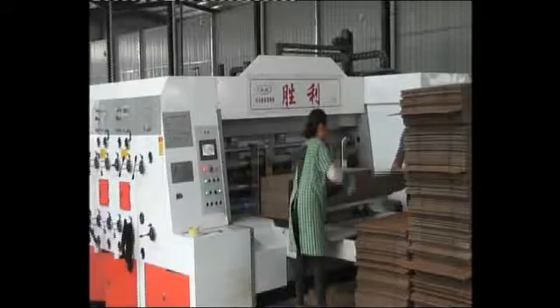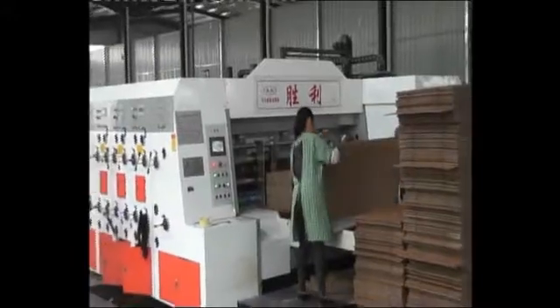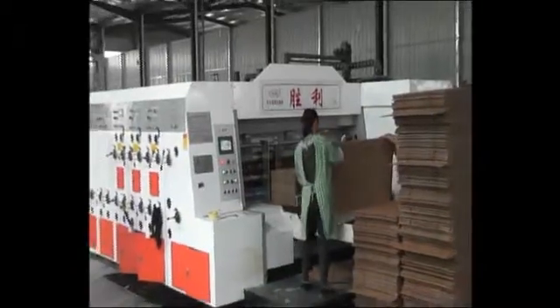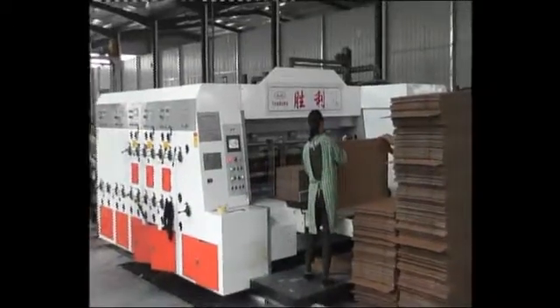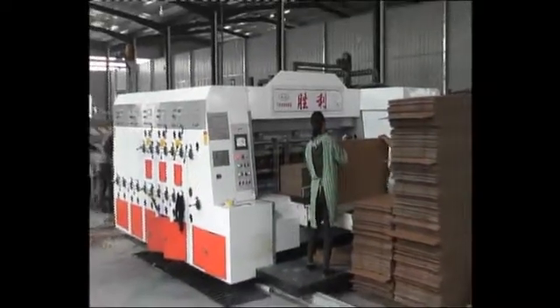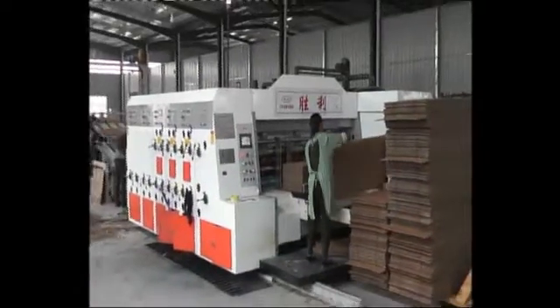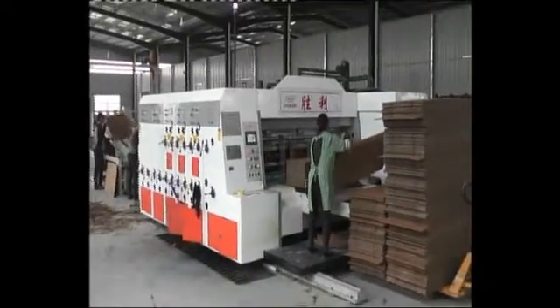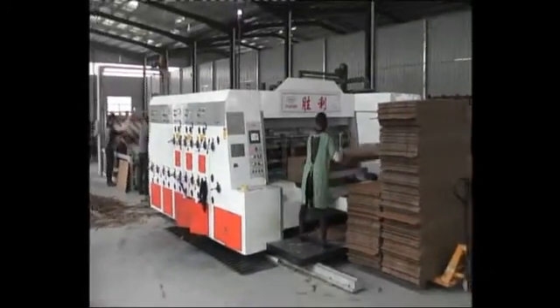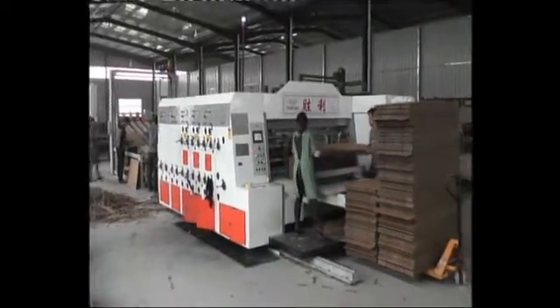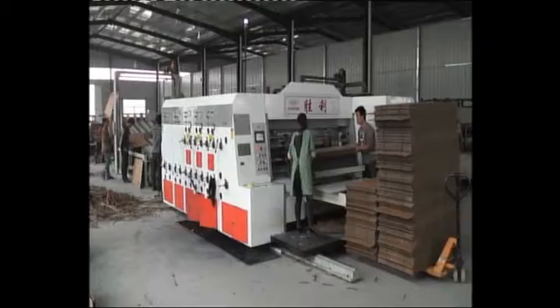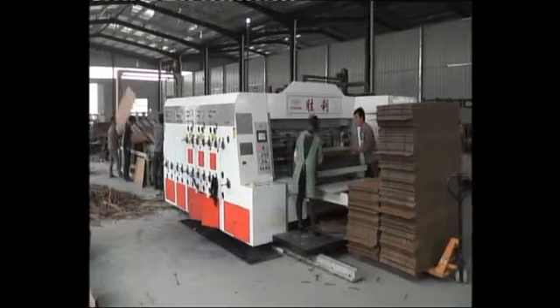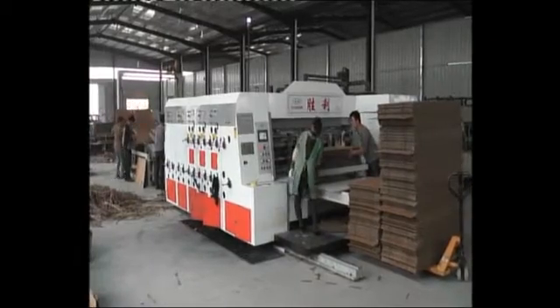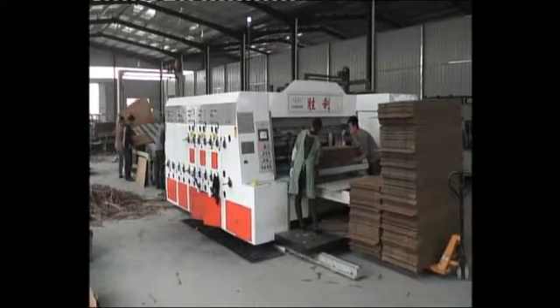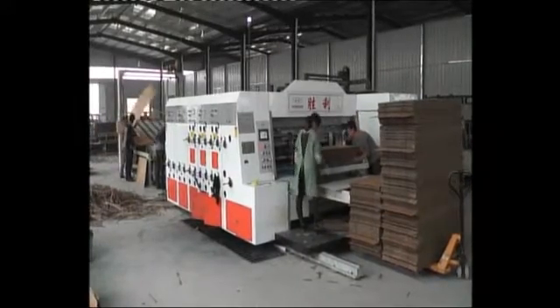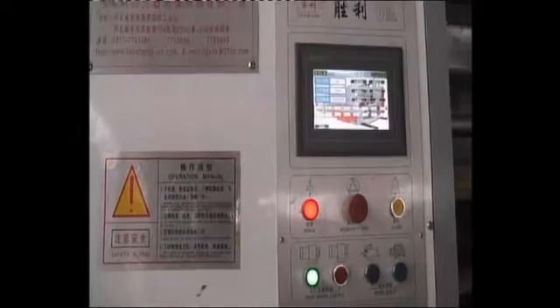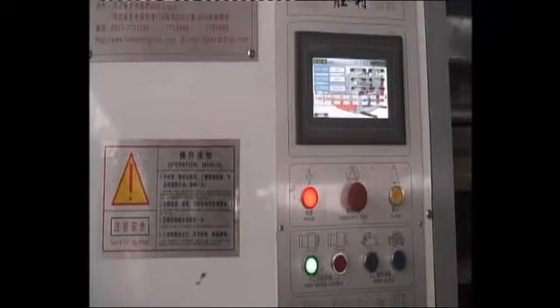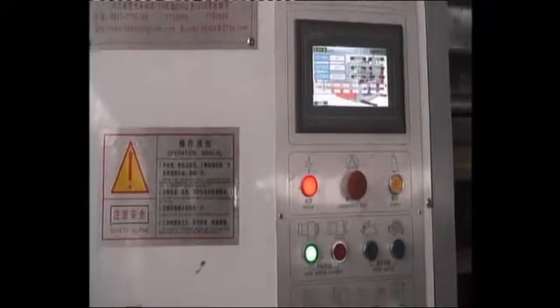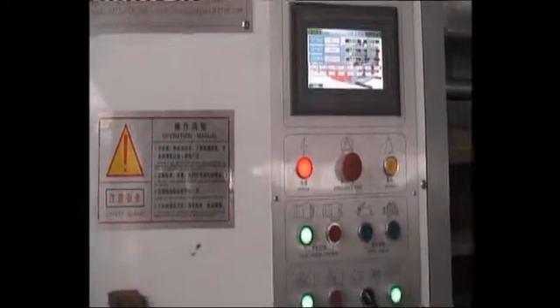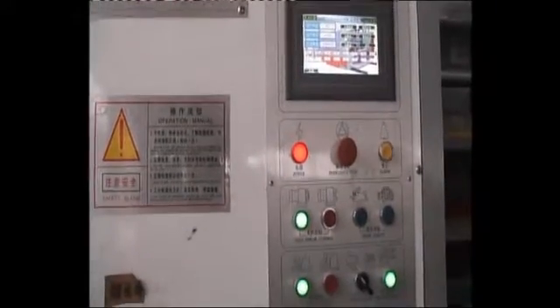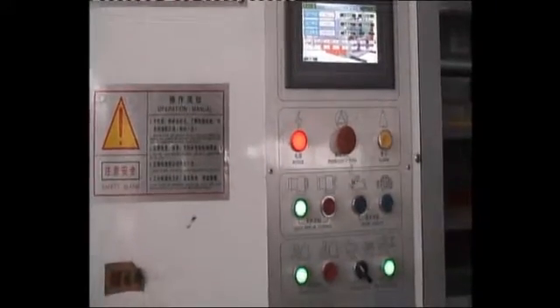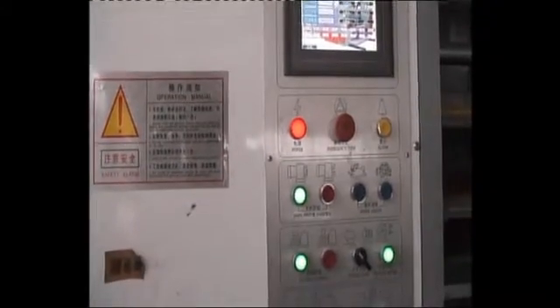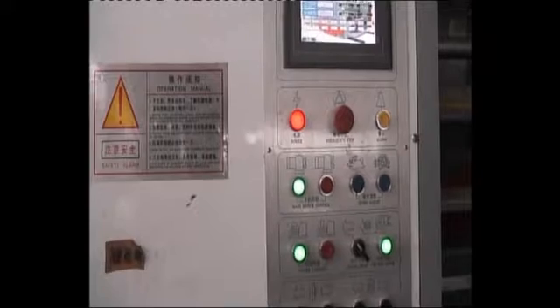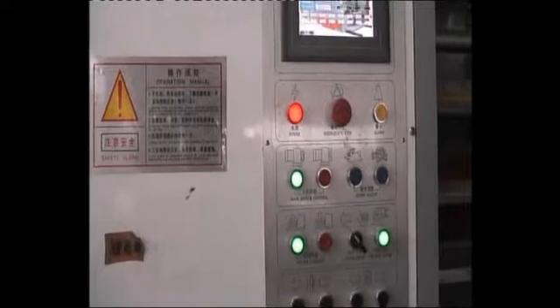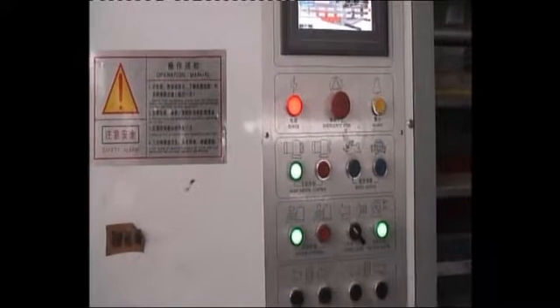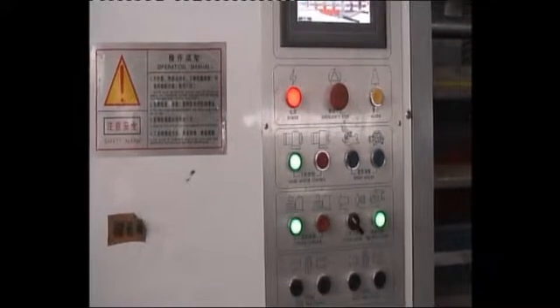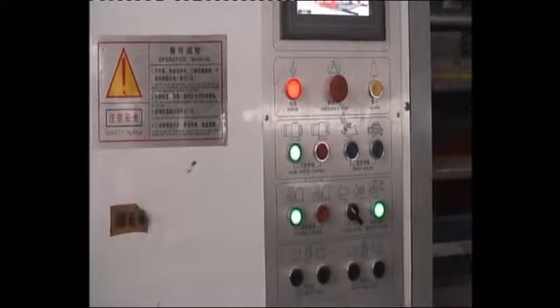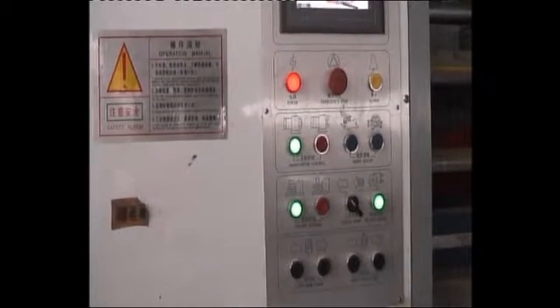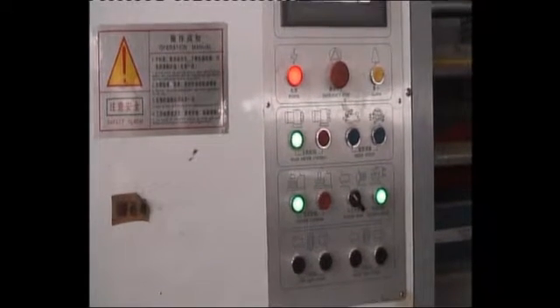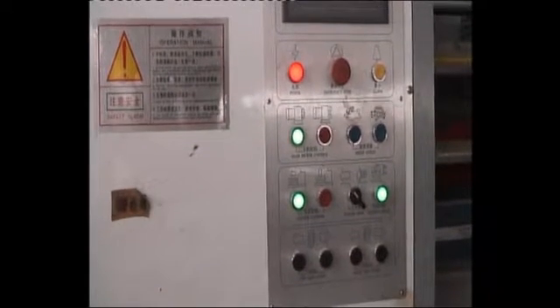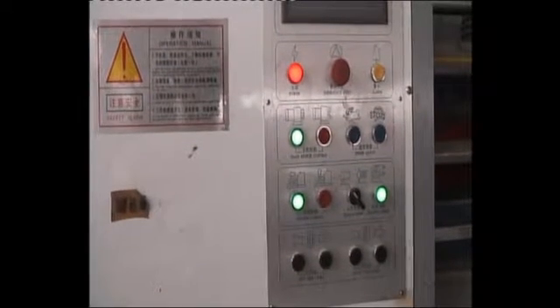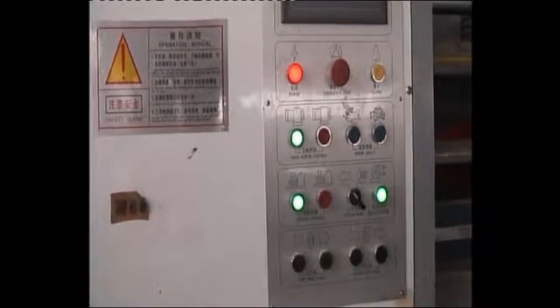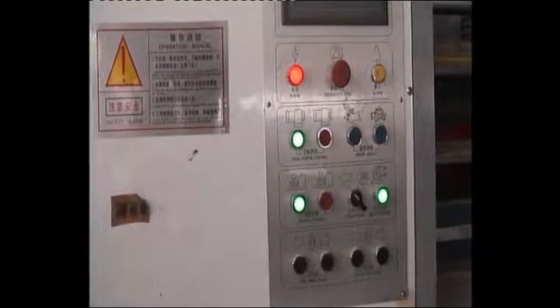YKW Series High-Speed Flexo-Ink Corrugated Carton Printing, Slotting, Die-Cutting Machine is designed according to the high demand, reliability, function and security.